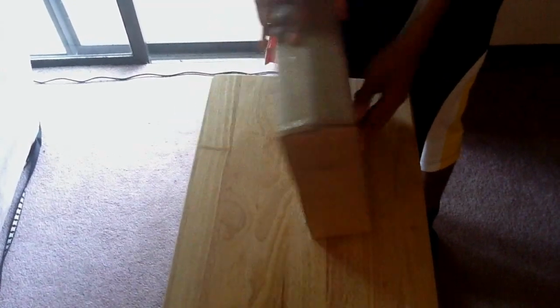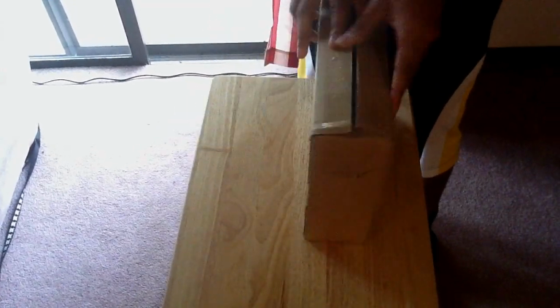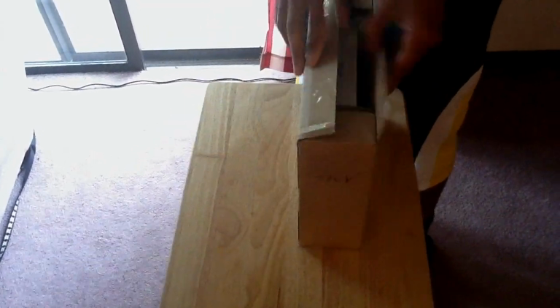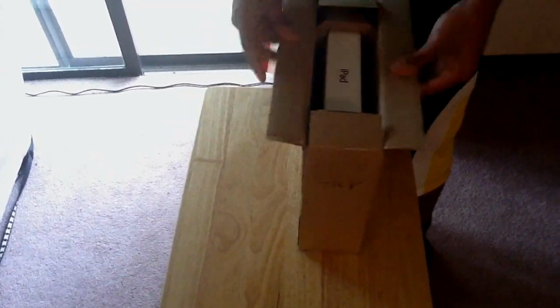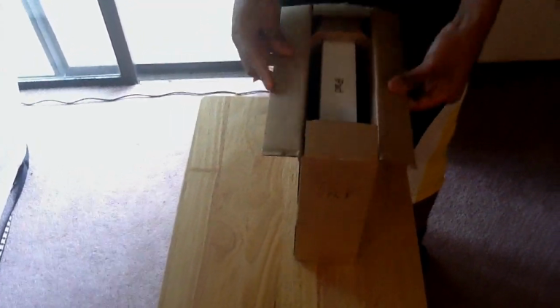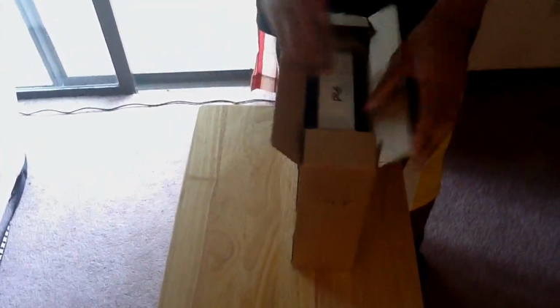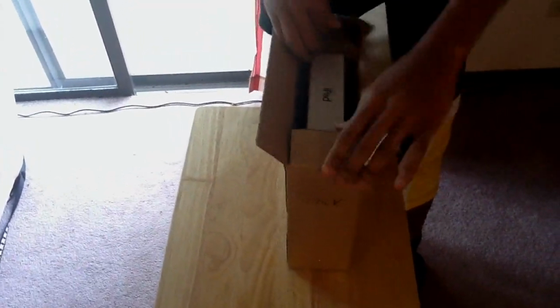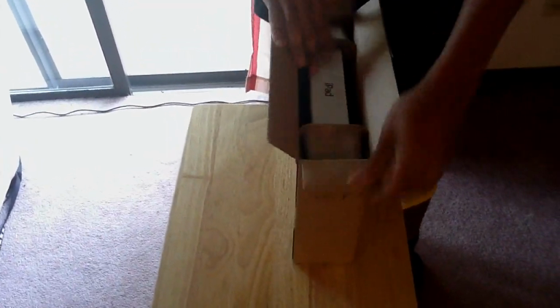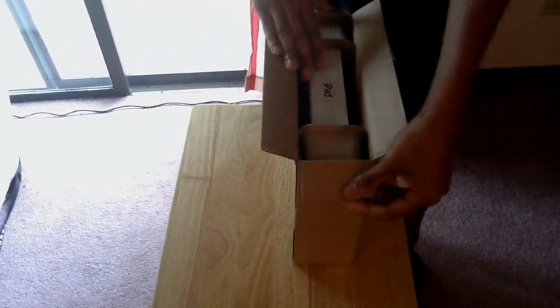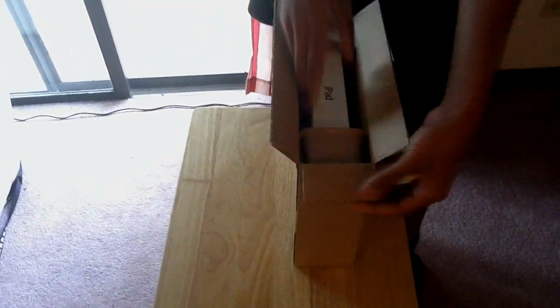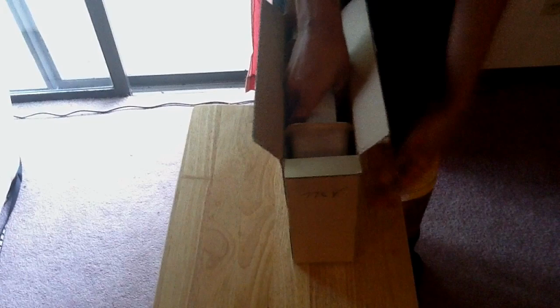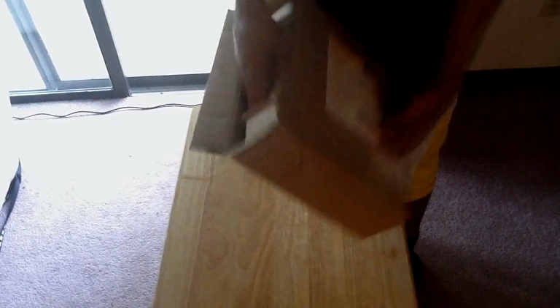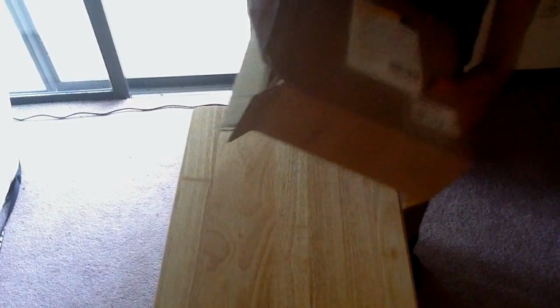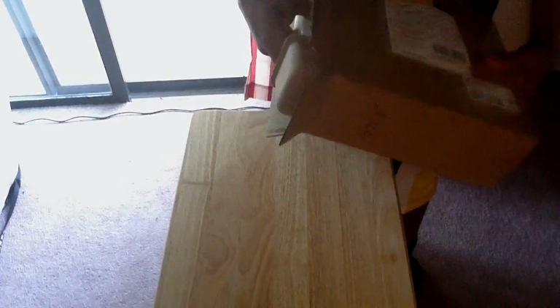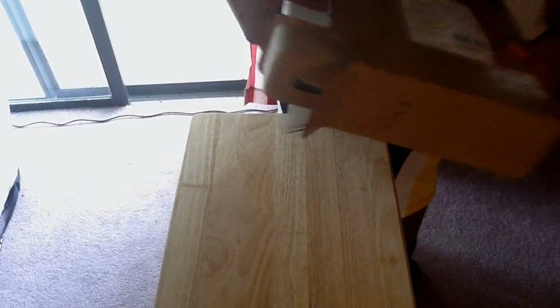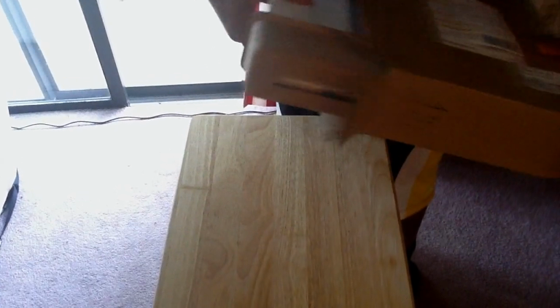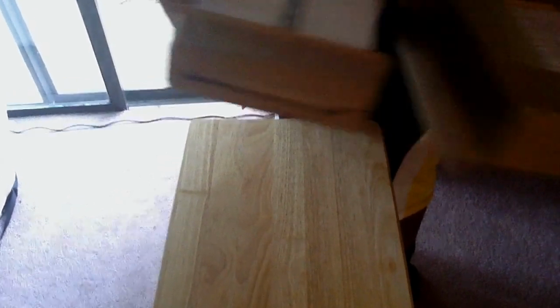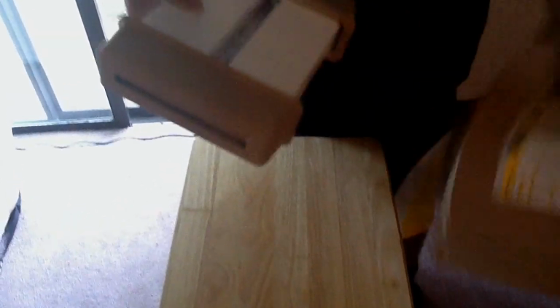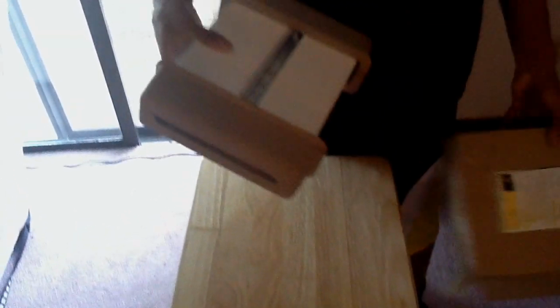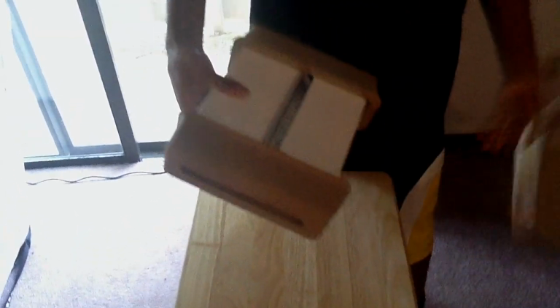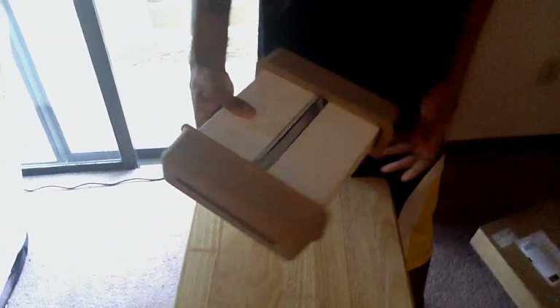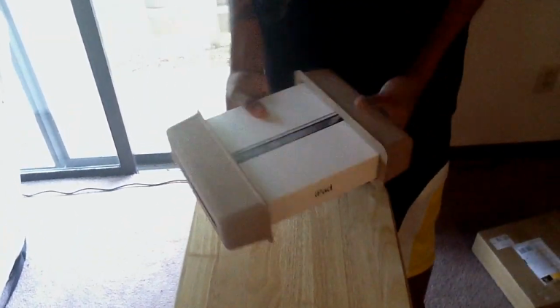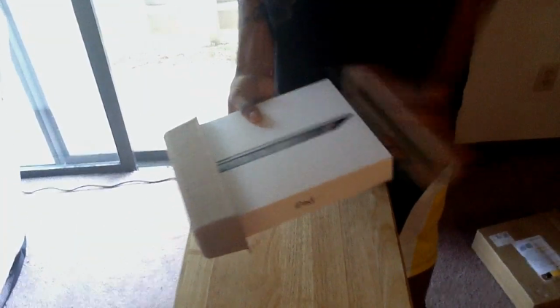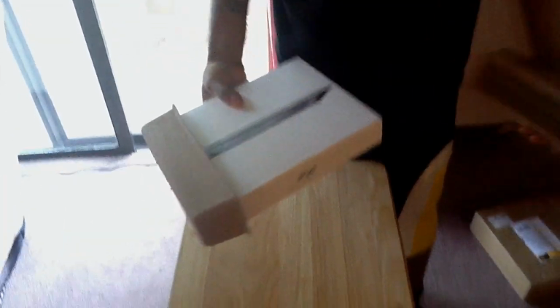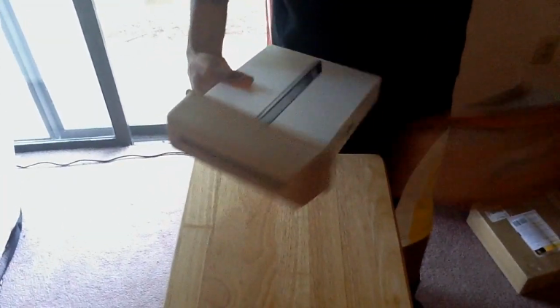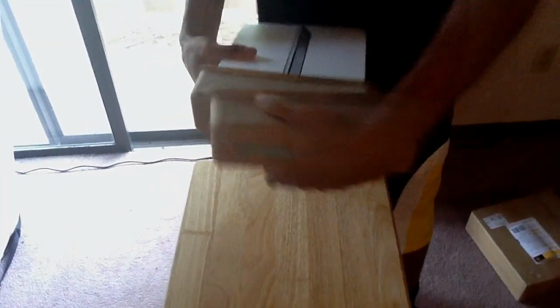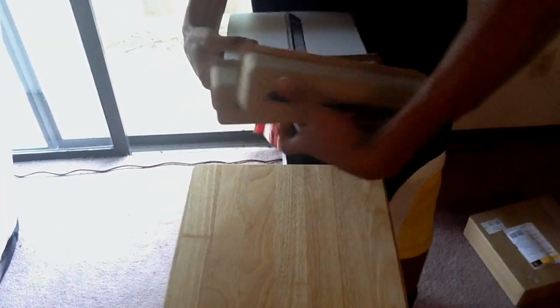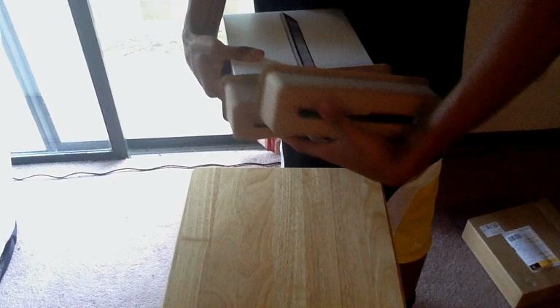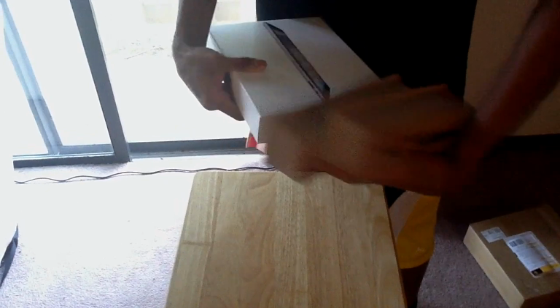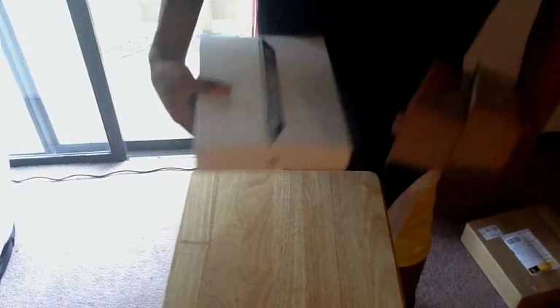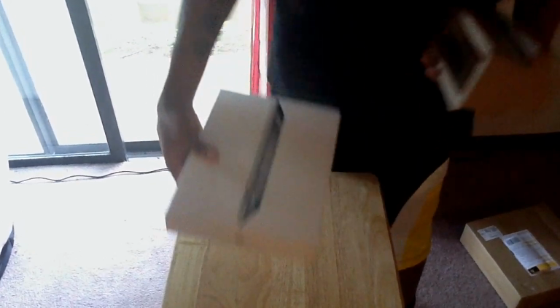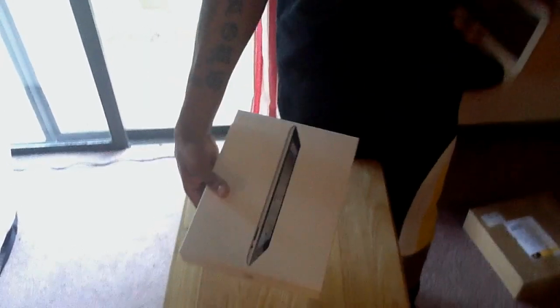All right, this is the unboxing of the black 32 gigabyte Apple iPad 2. Just got it in the mail today — had to order it from the Apple Store, couldn't find it anywhere else.